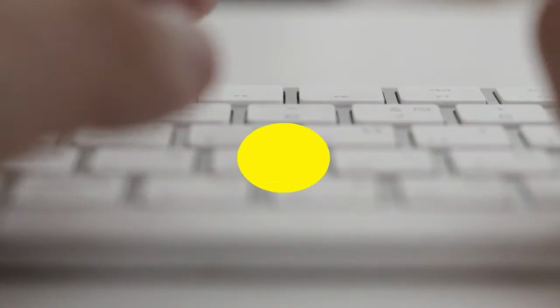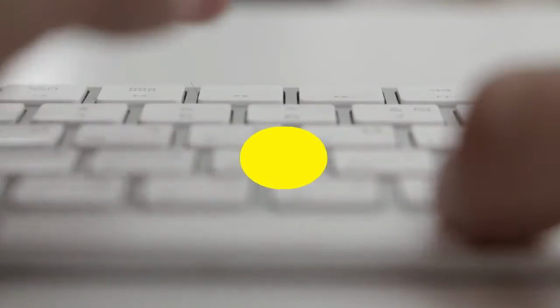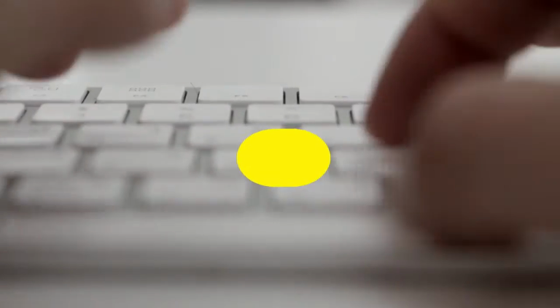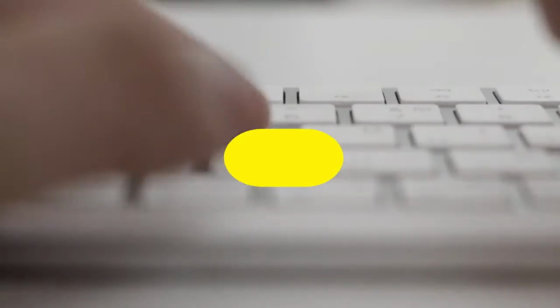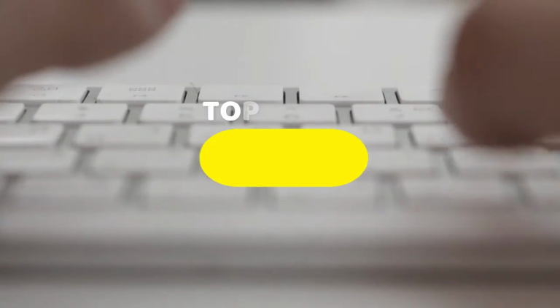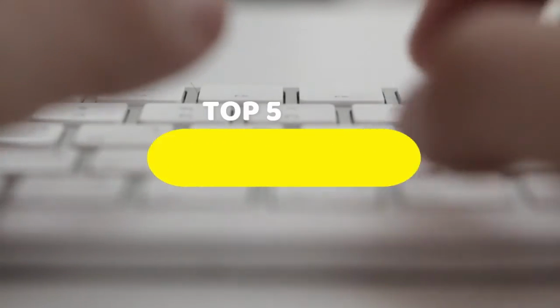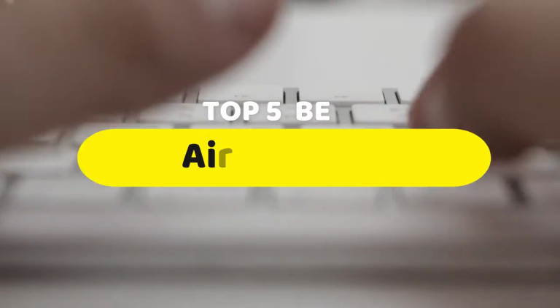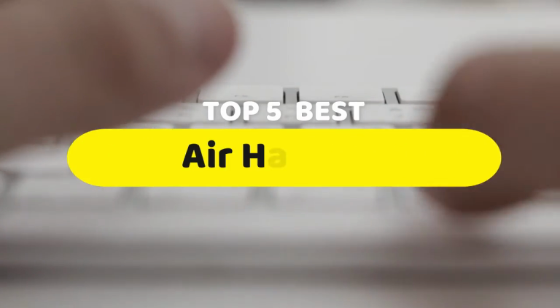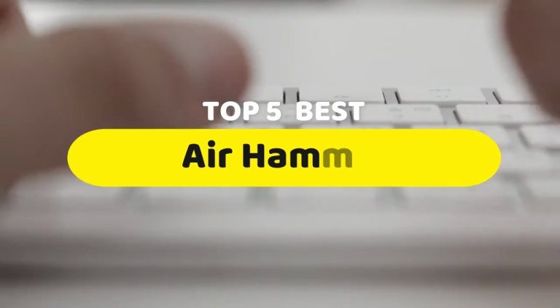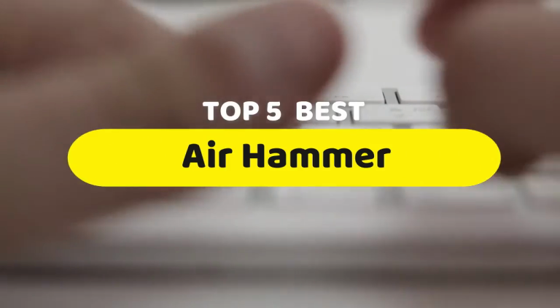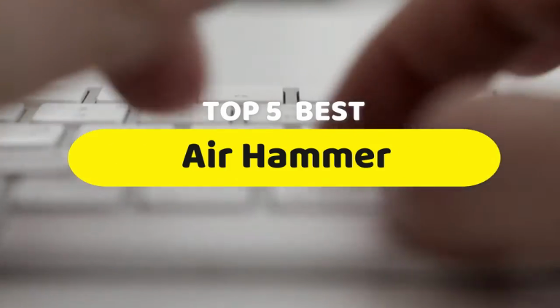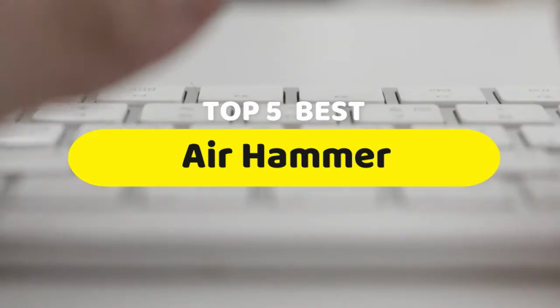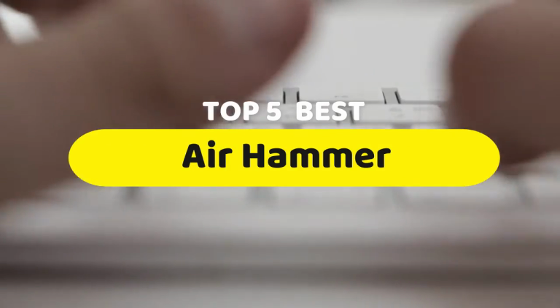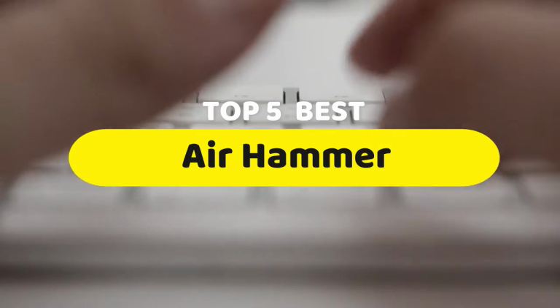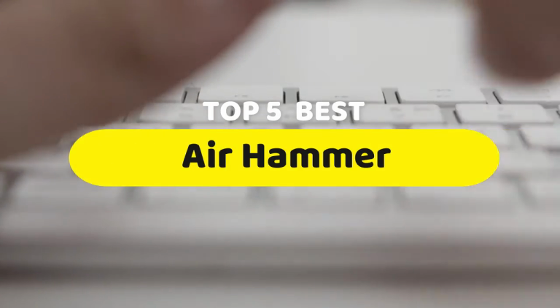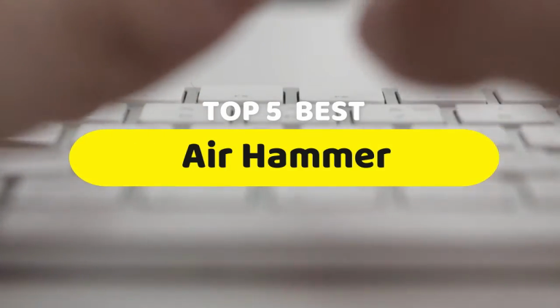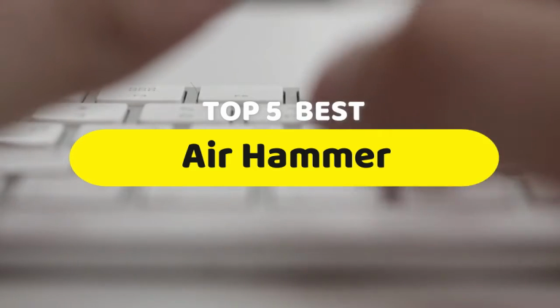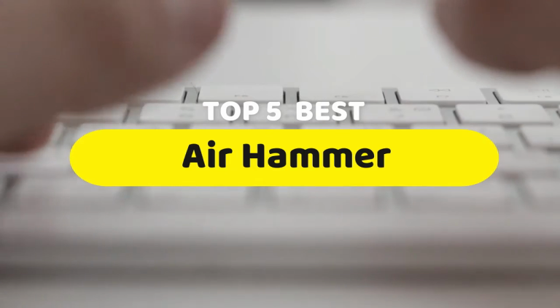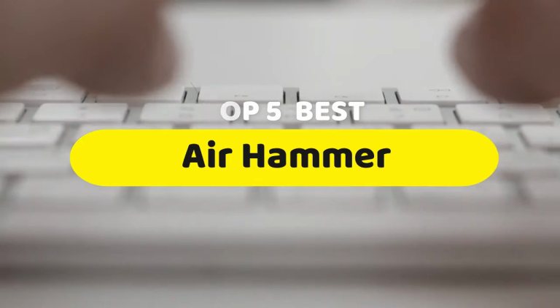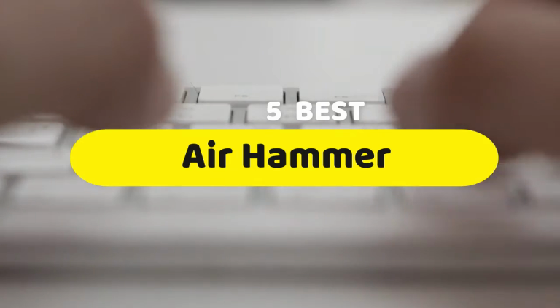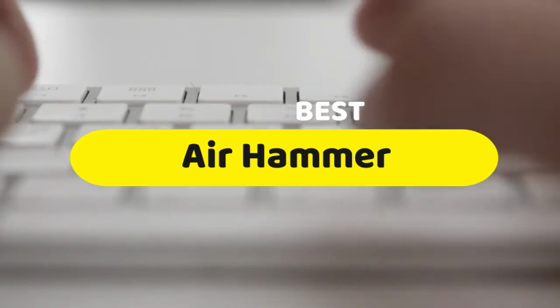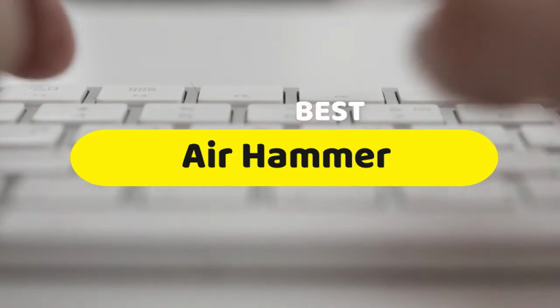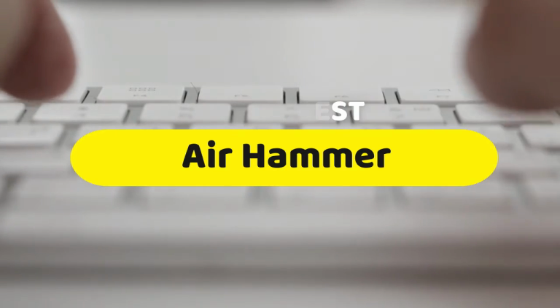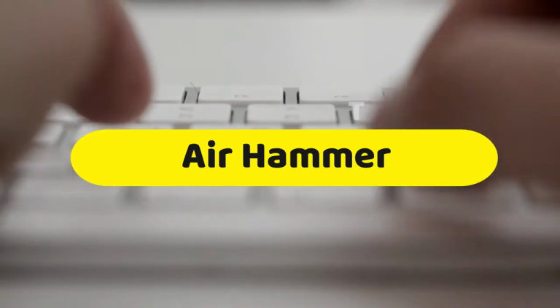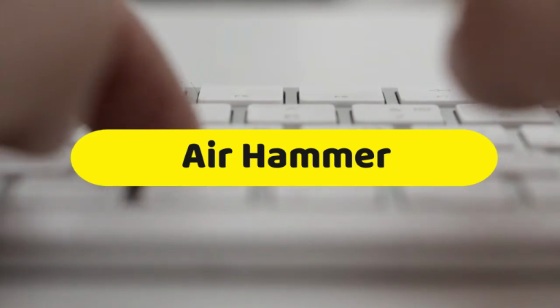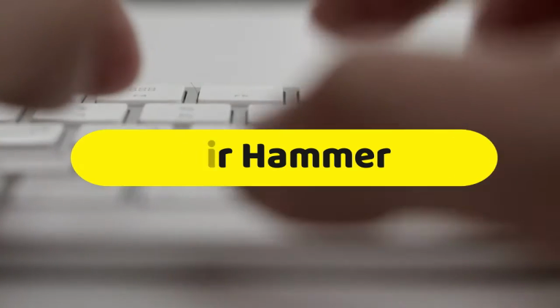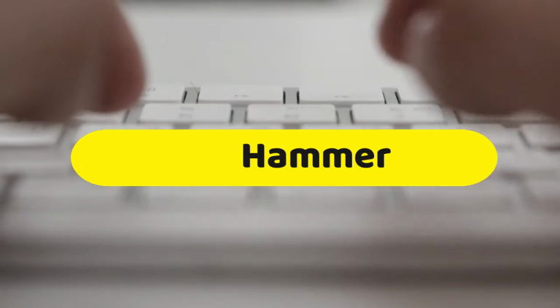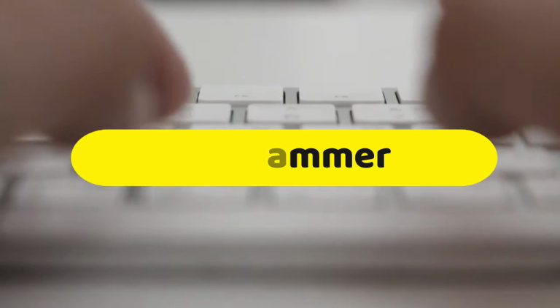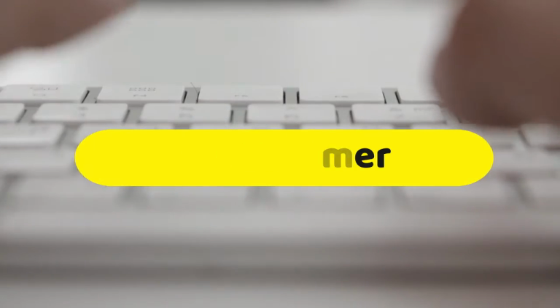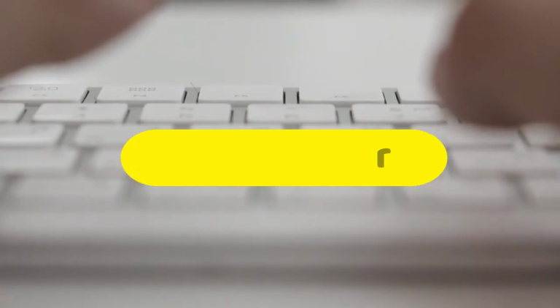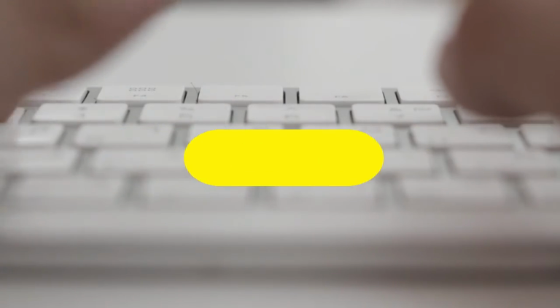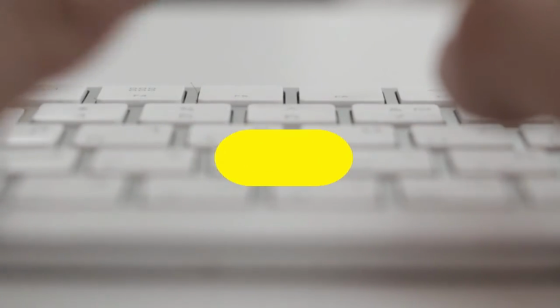Hello guys, today we are going to be checking out the five best air hammers you can buy right now. I made this list based on my personal opinion and hours of research, and I have listed them based on performance, features, and price.